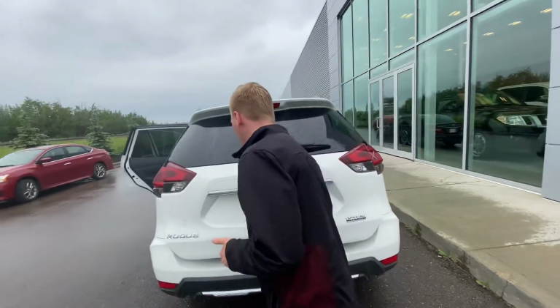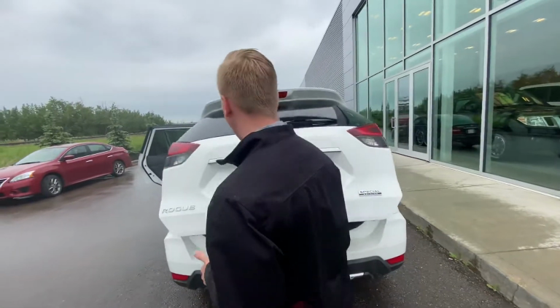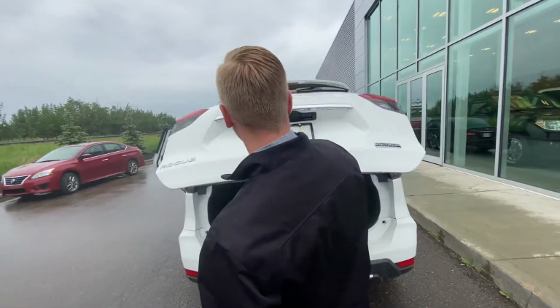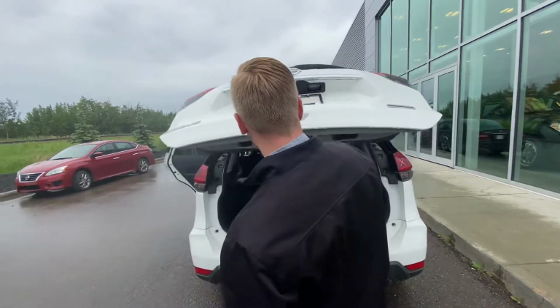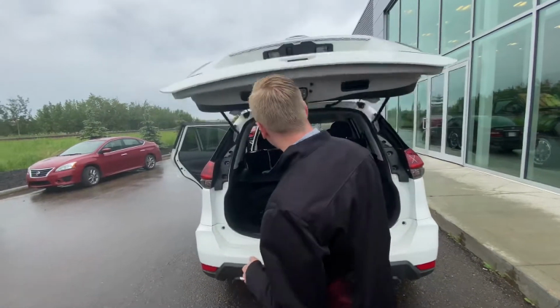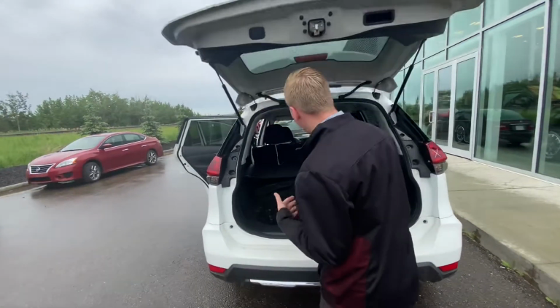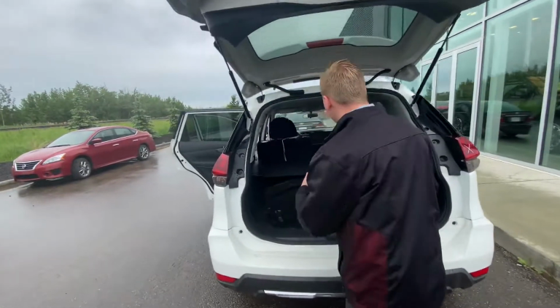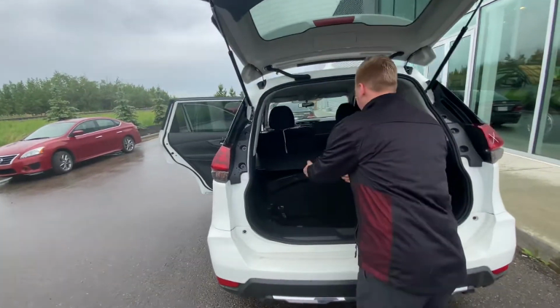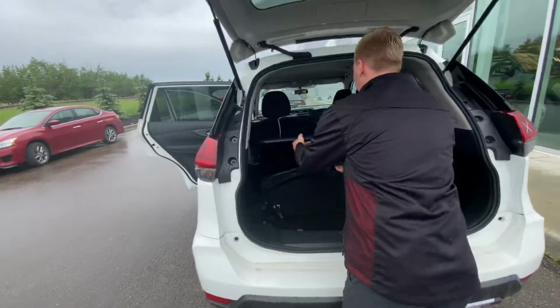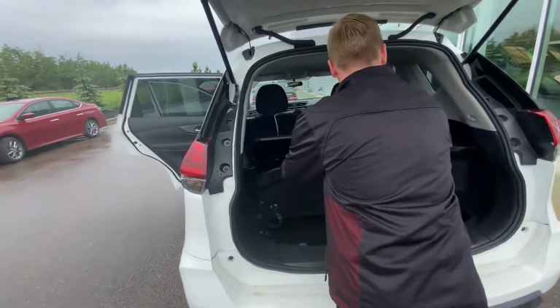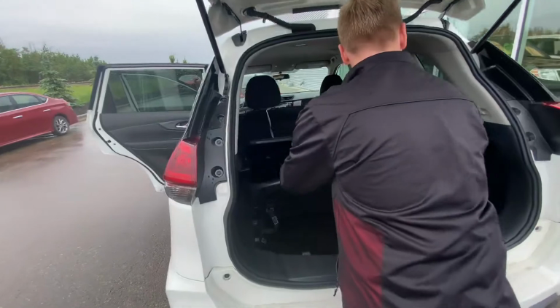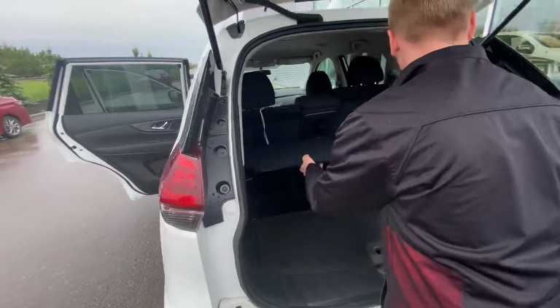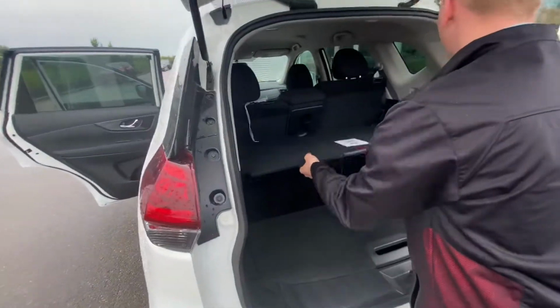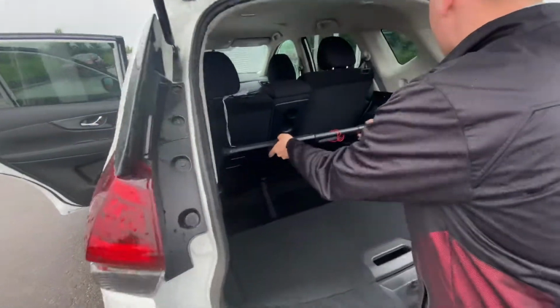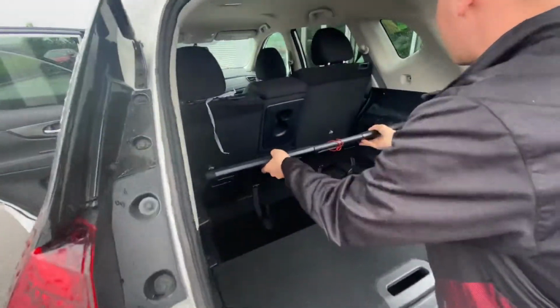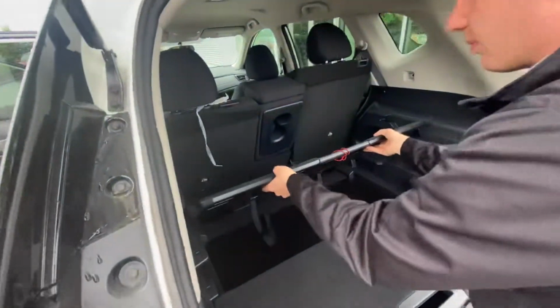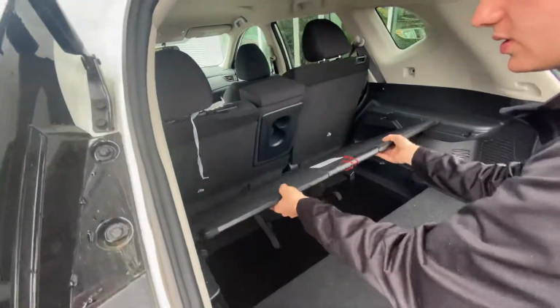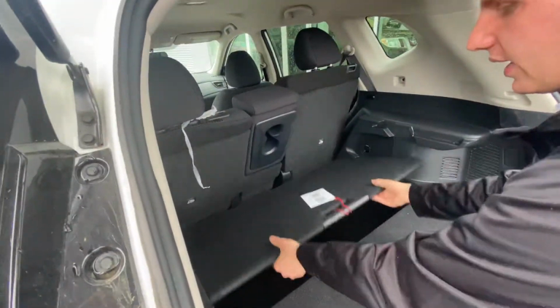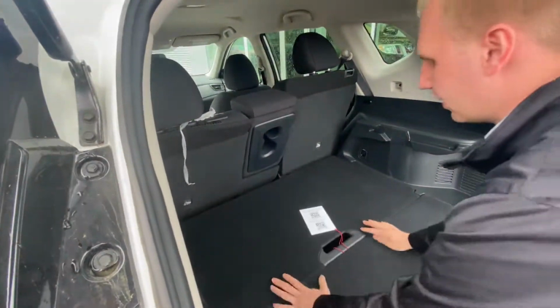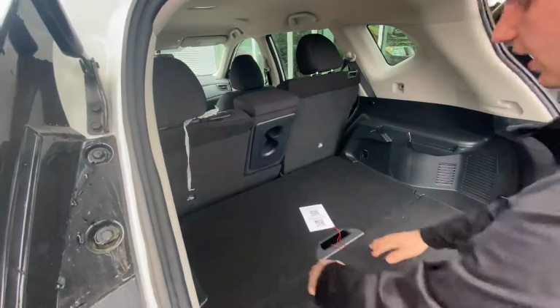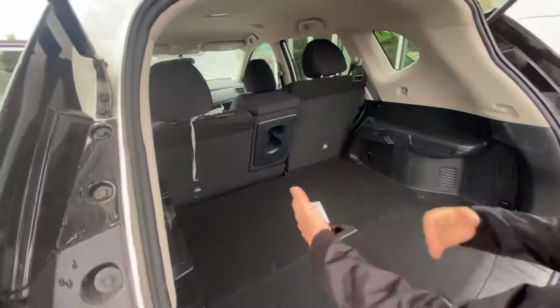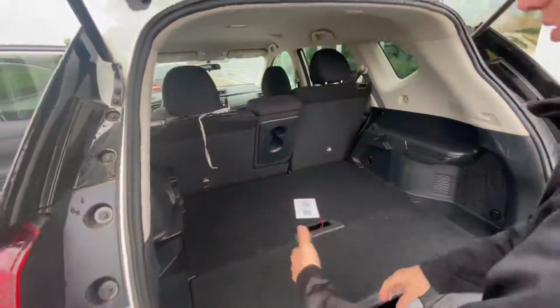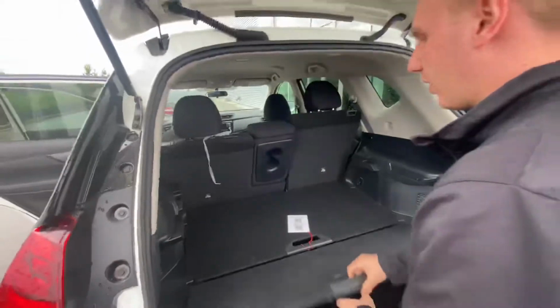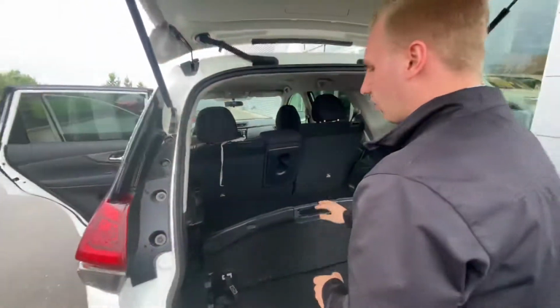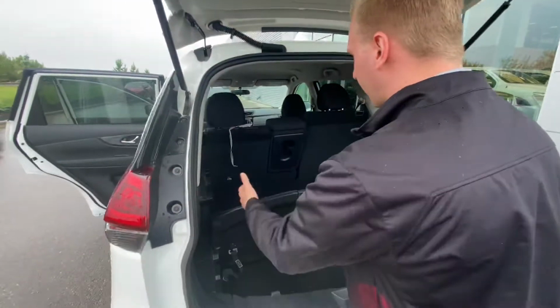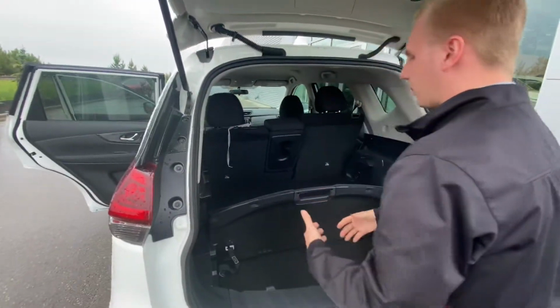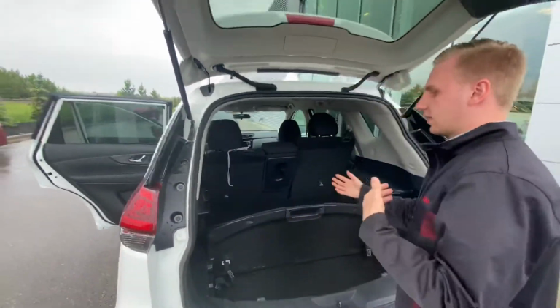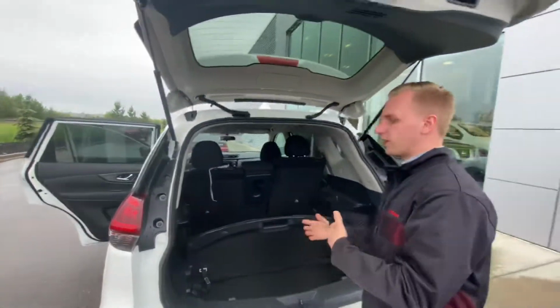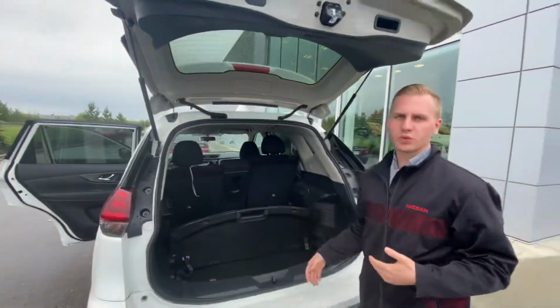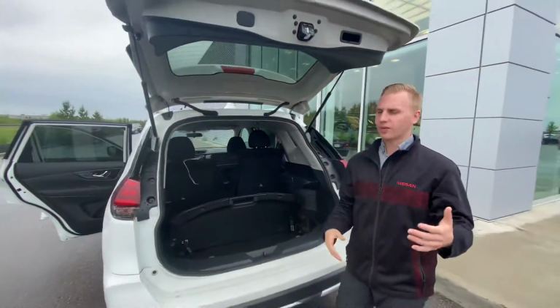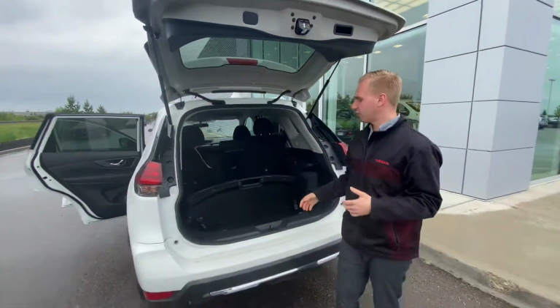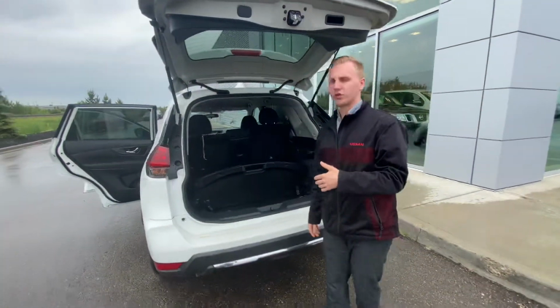Pop open the hatch on this and you will see Nissan's divide-and-hide cargo system. You can move this around in a multitude of ways to divide up your cargo area and optimize the space to prevent groceries and whatever else from rolling around.